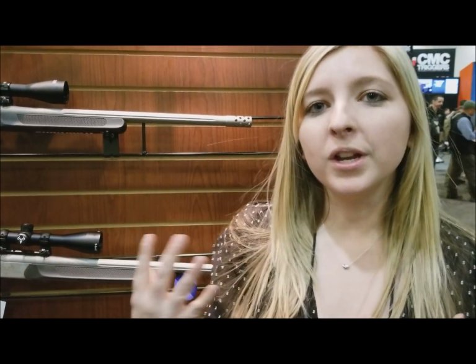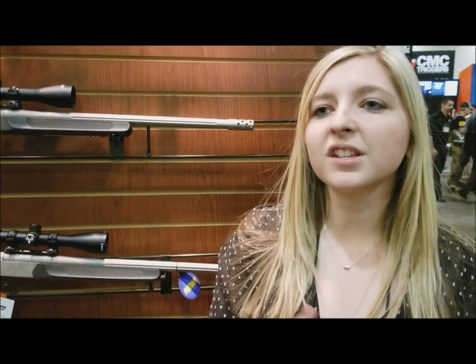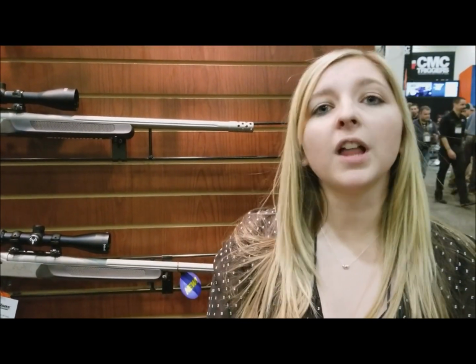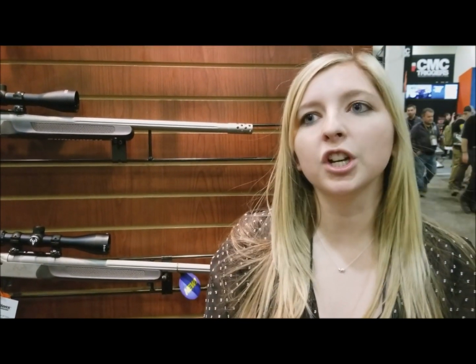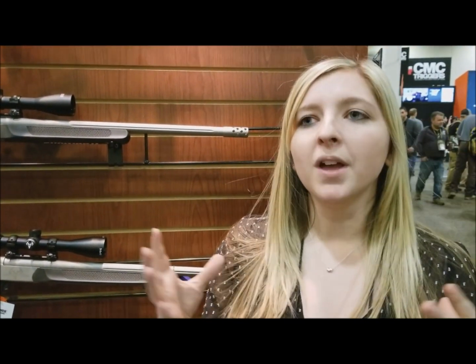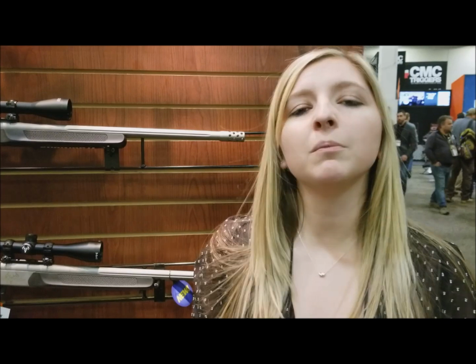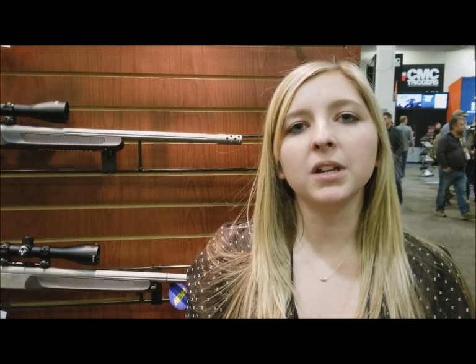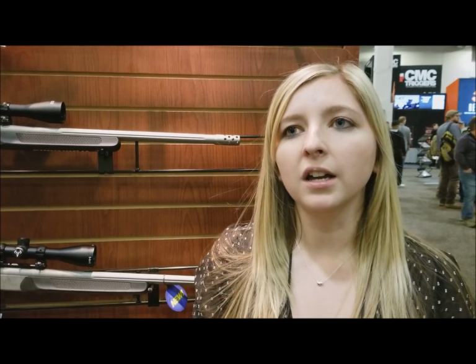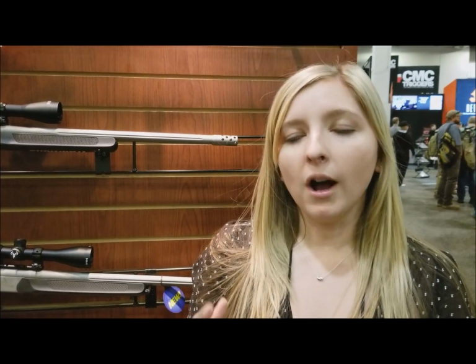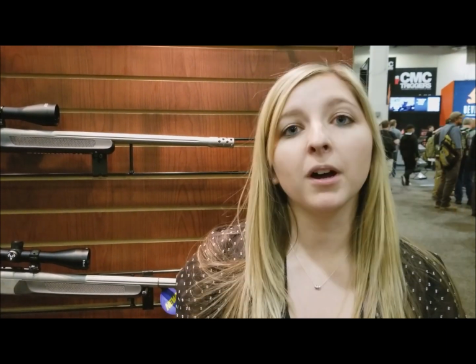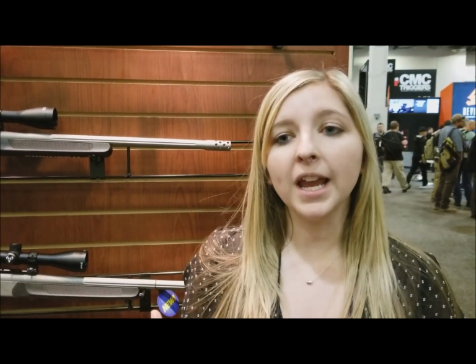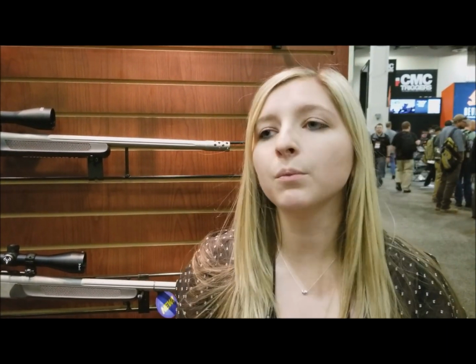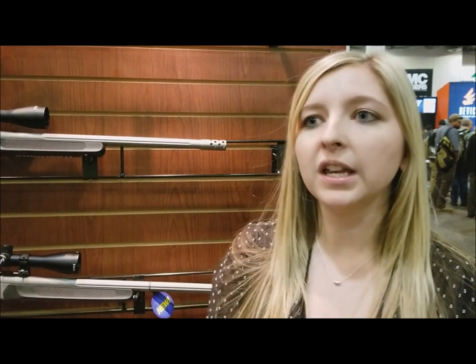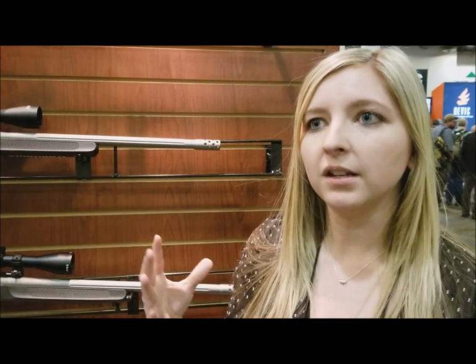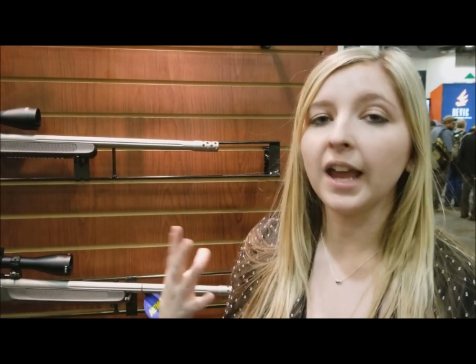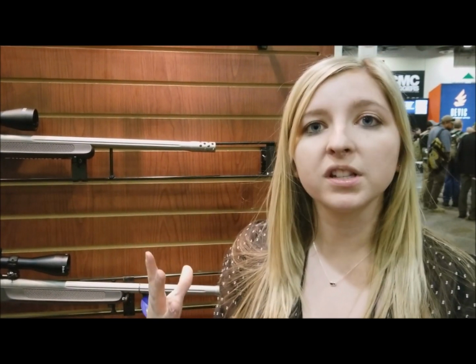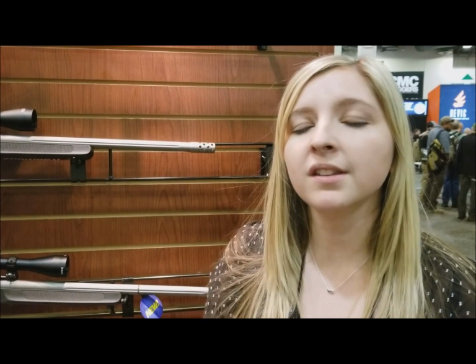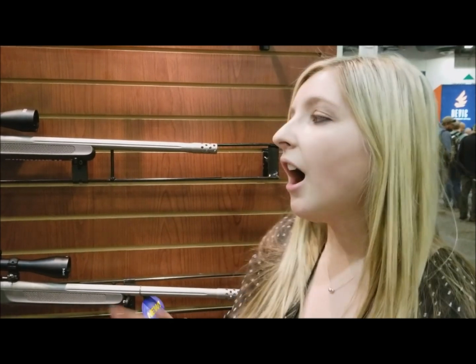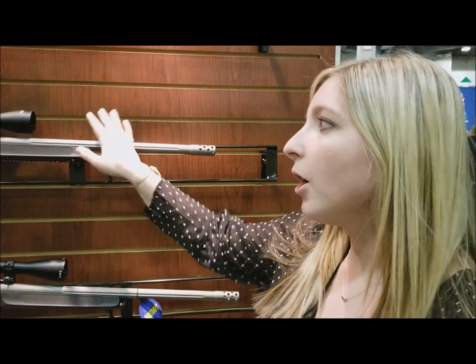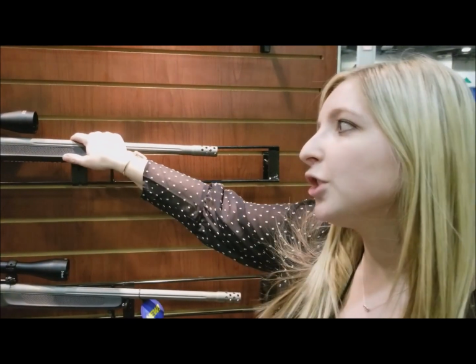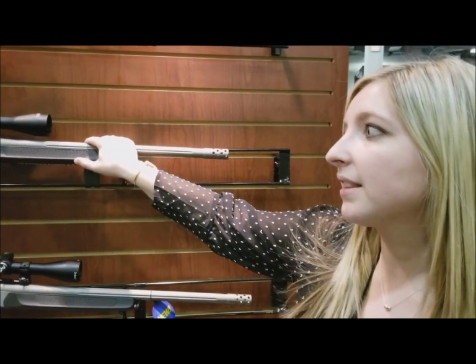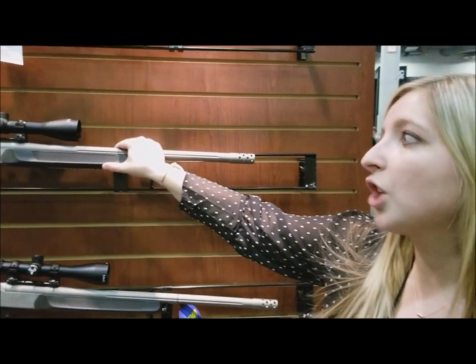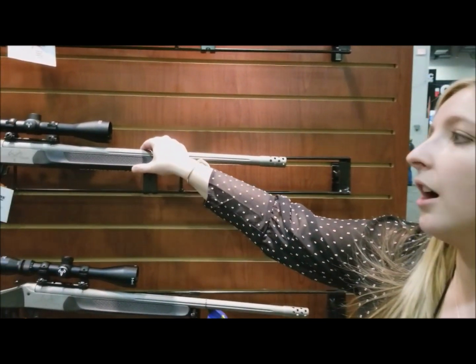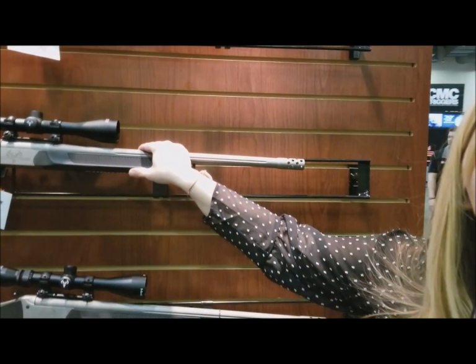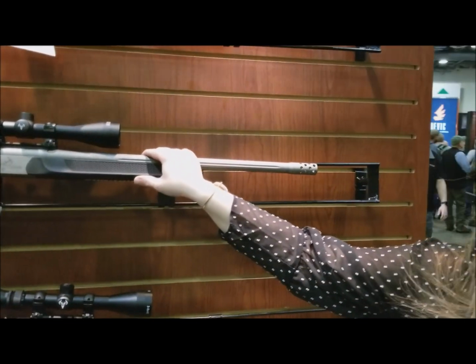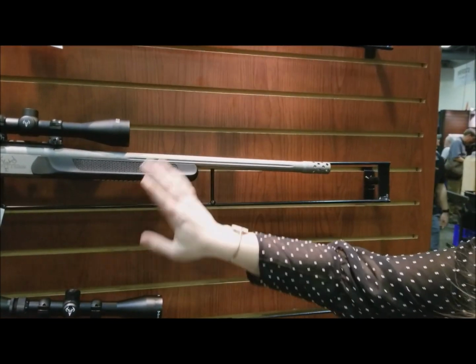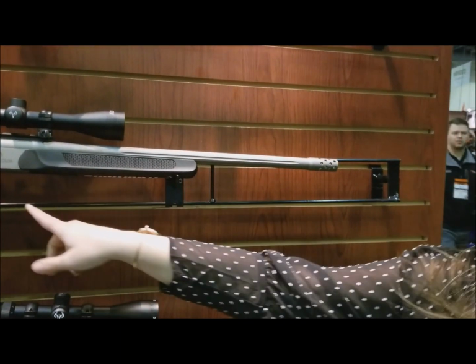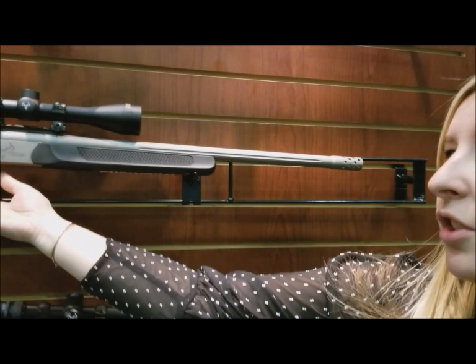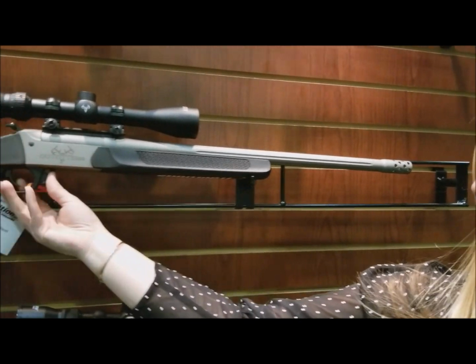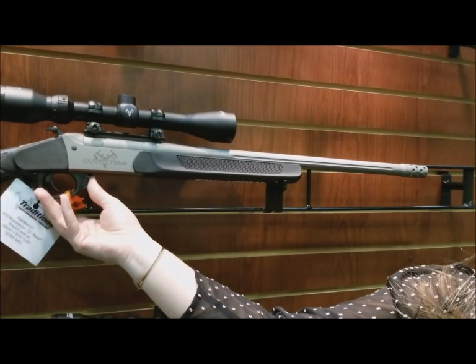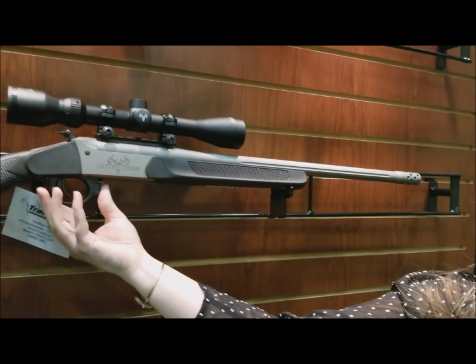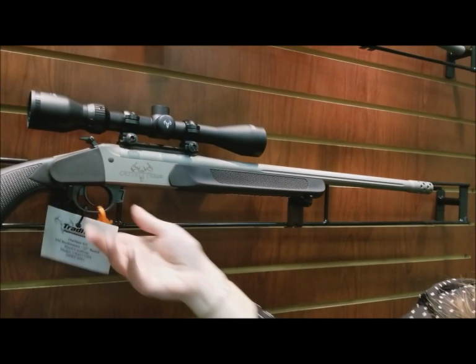We introduced this rifle last year in a more limited offering, but for 2018 we've really expanded the caliber selections. Our Outfitter G2 is a single shot cartridge rifle, break action style, so you still have the break here.